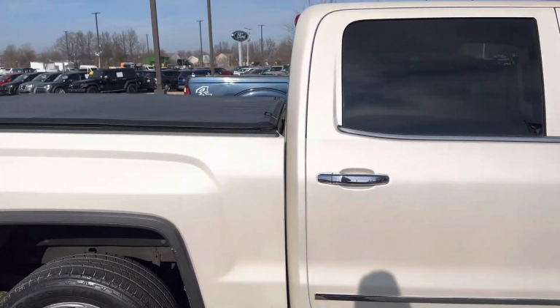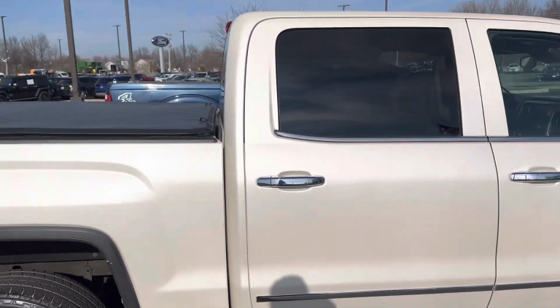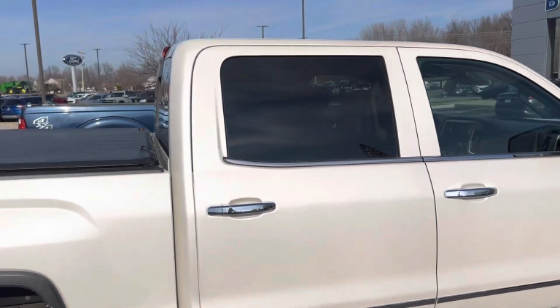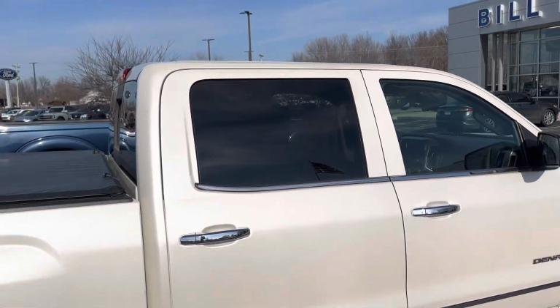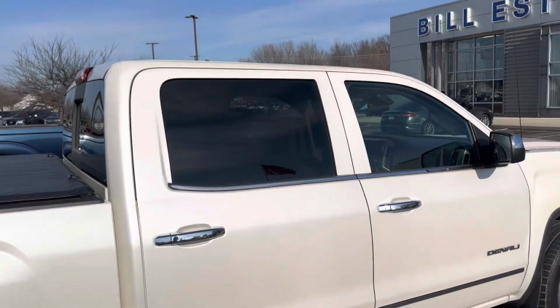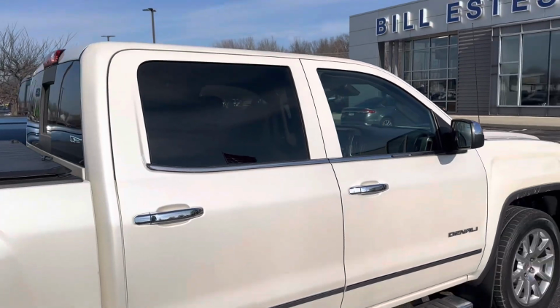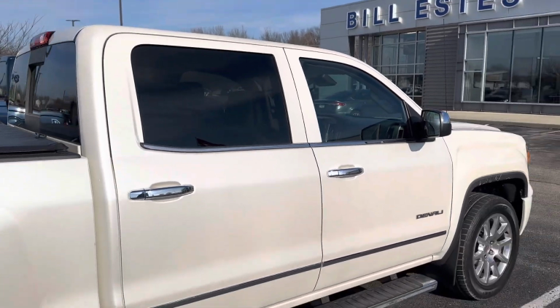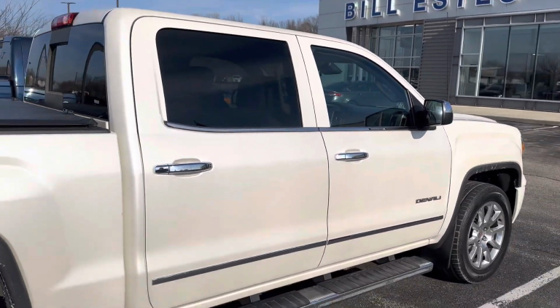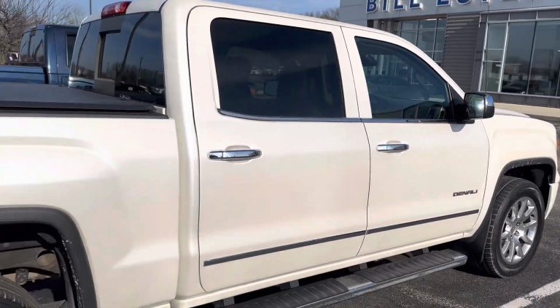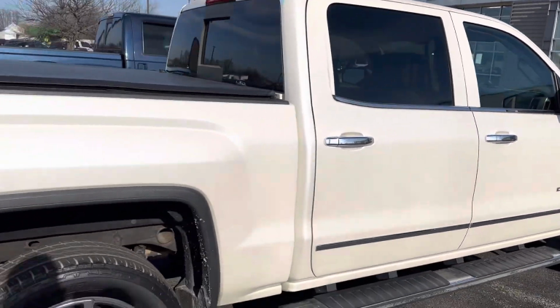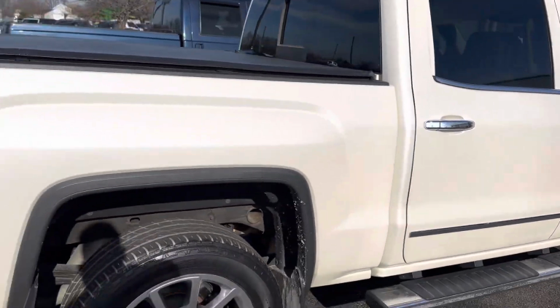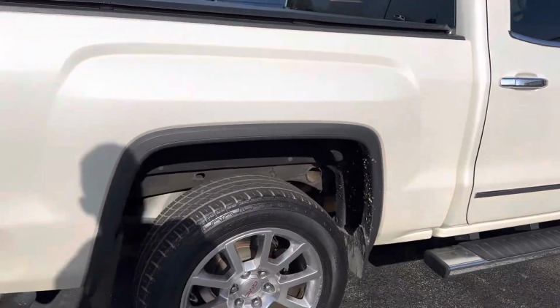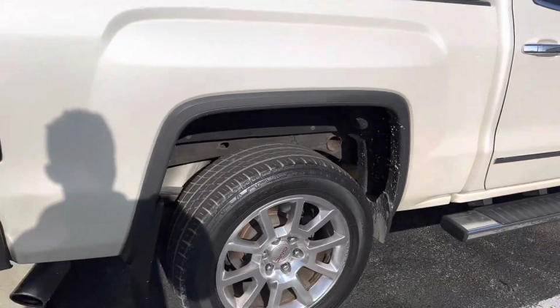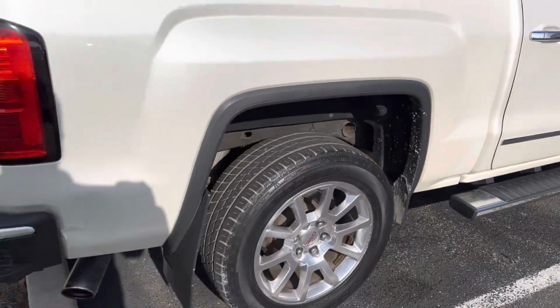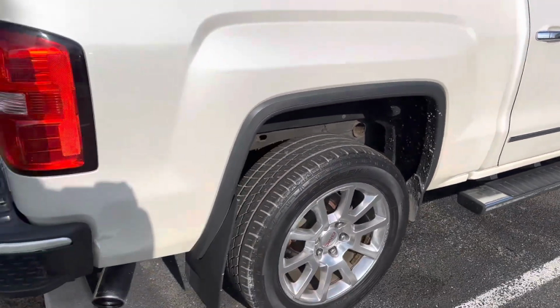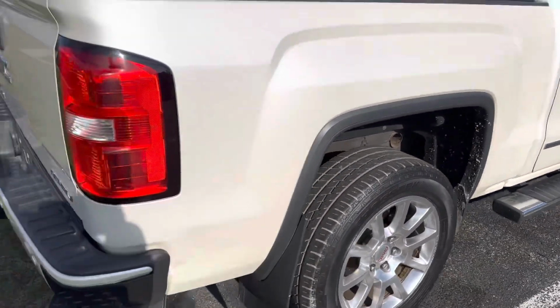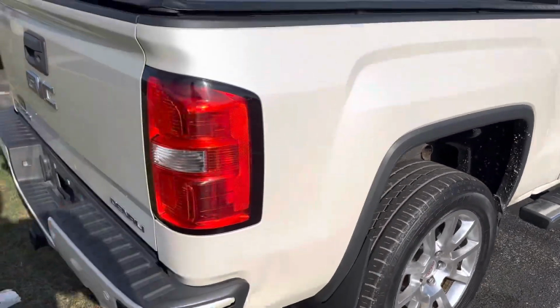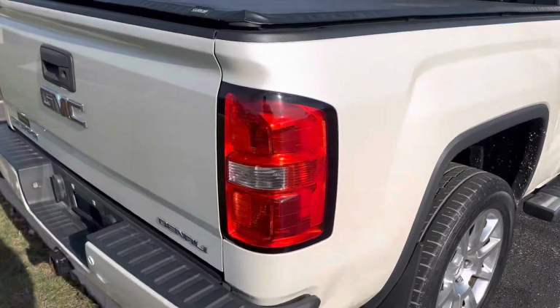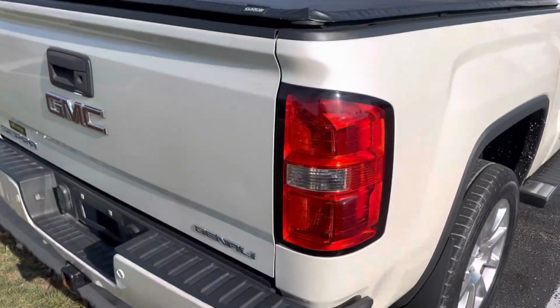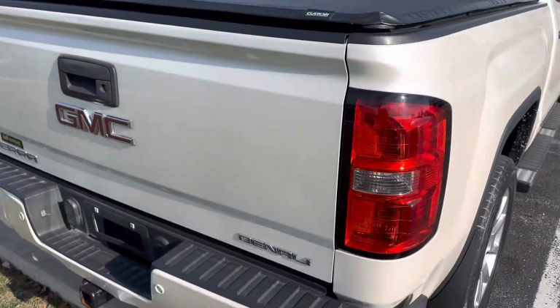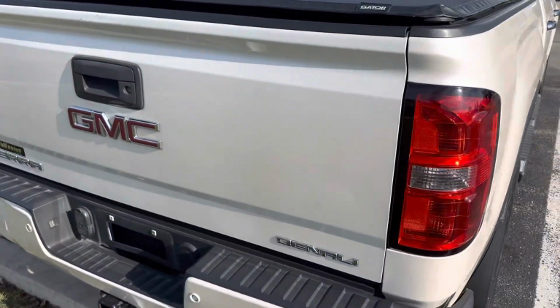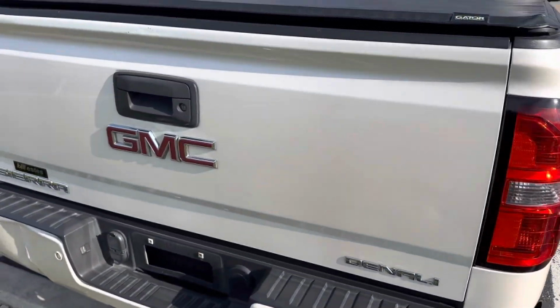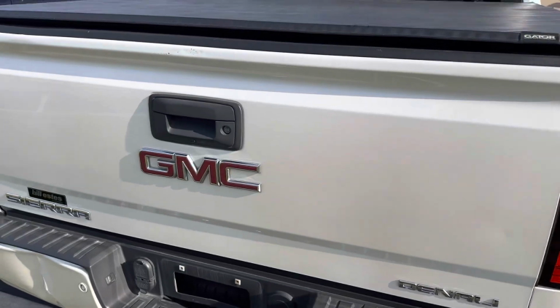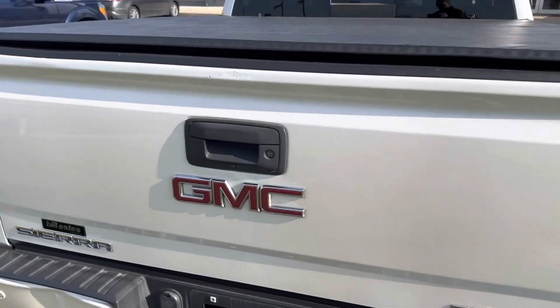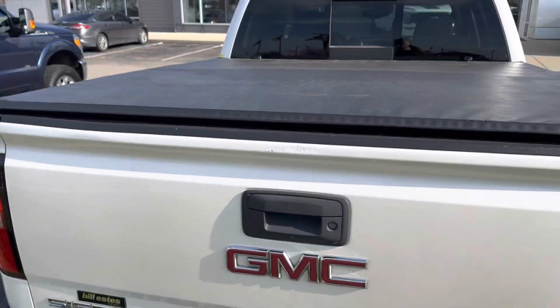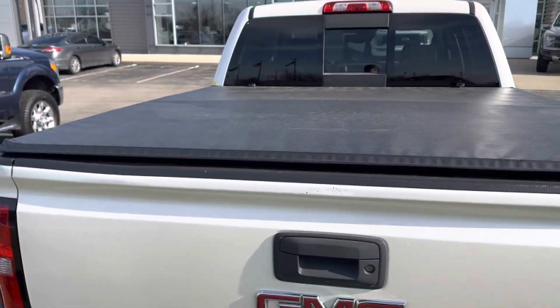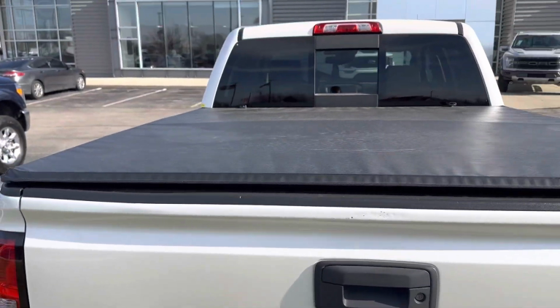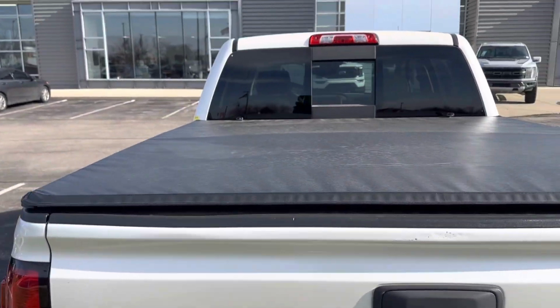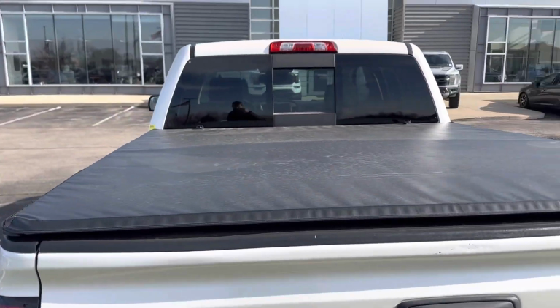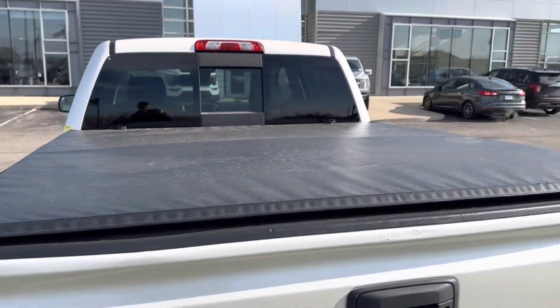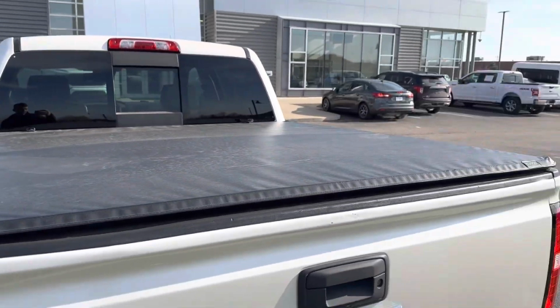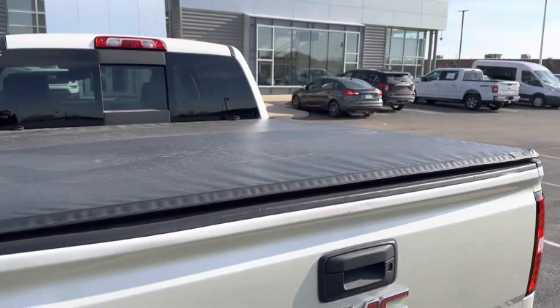It has that pearl color to it, very pretty. It has a good tonneau cover on it, soft top.